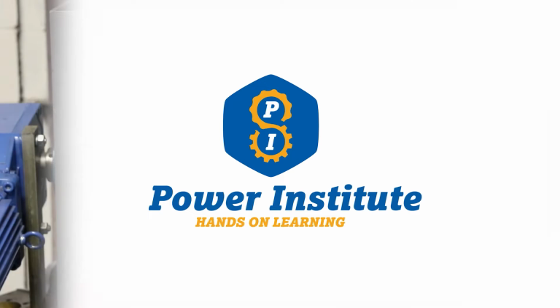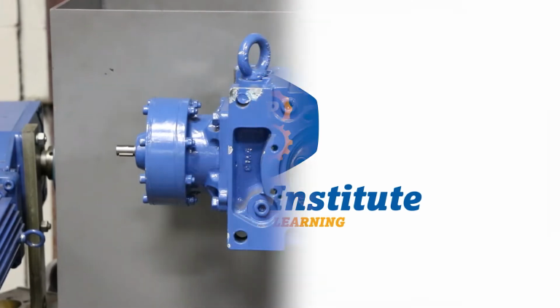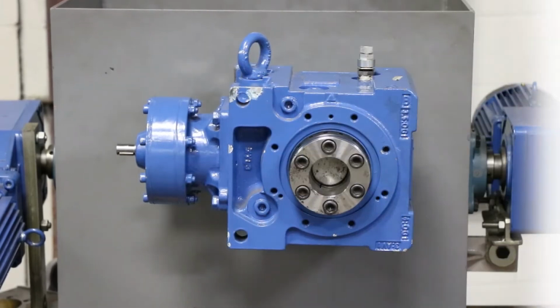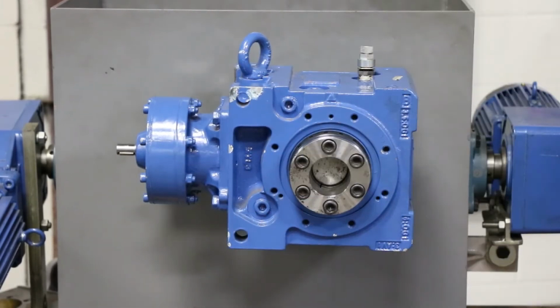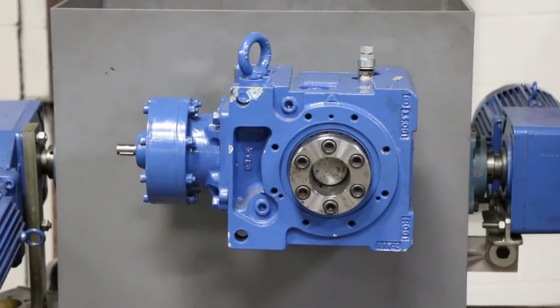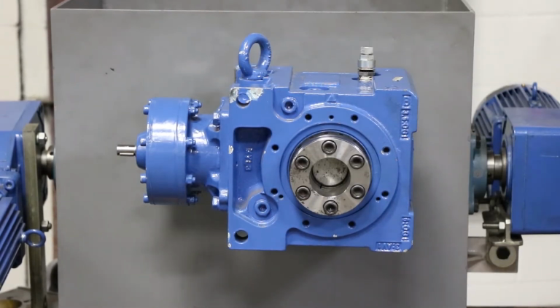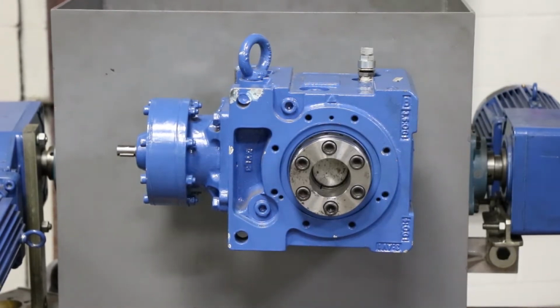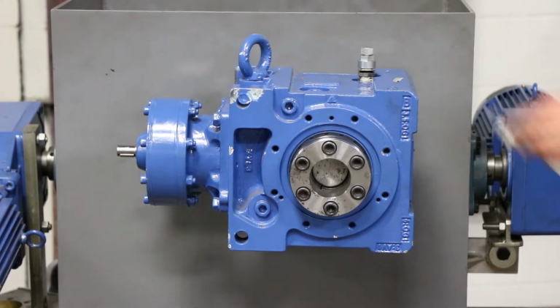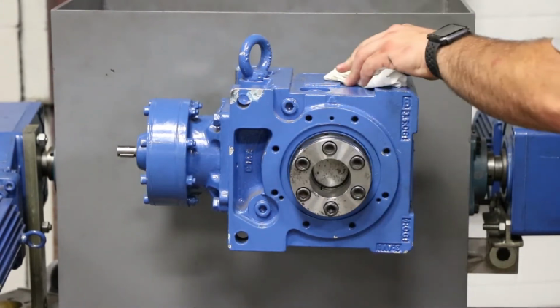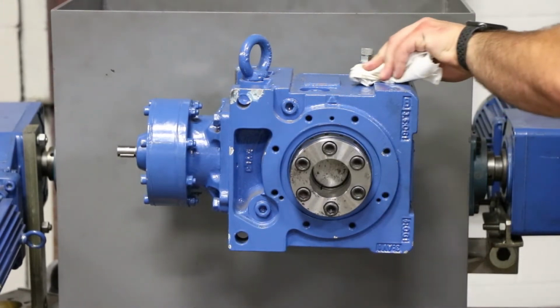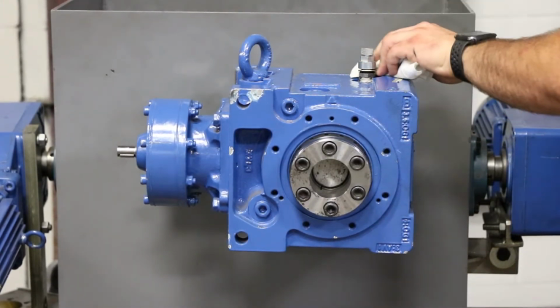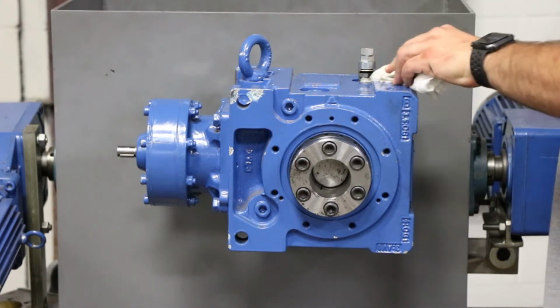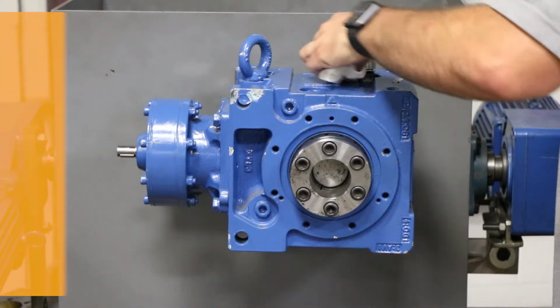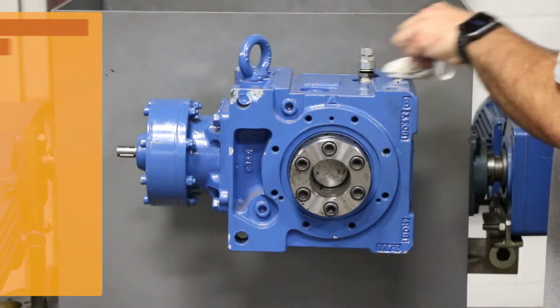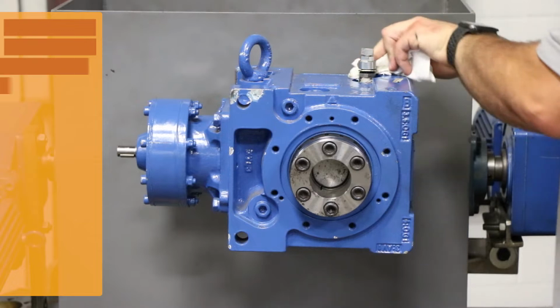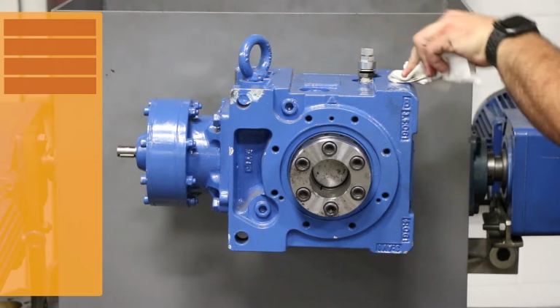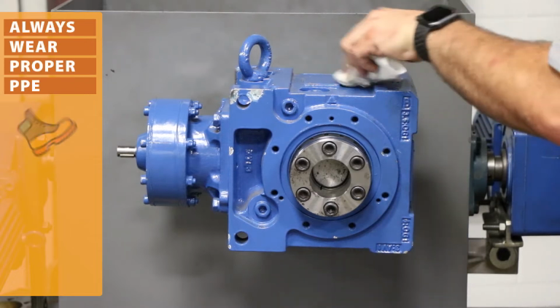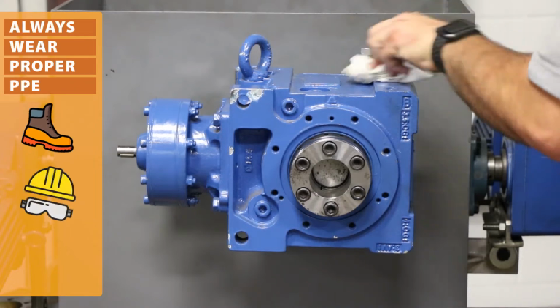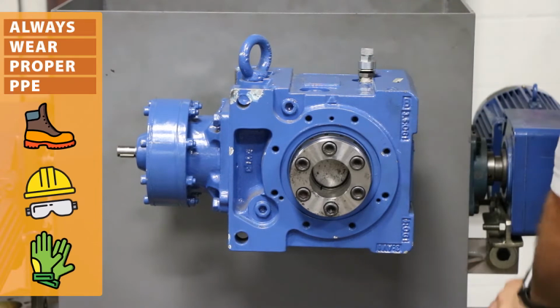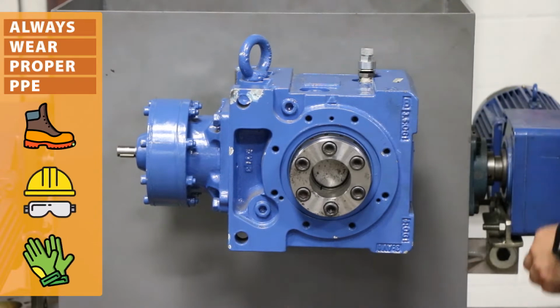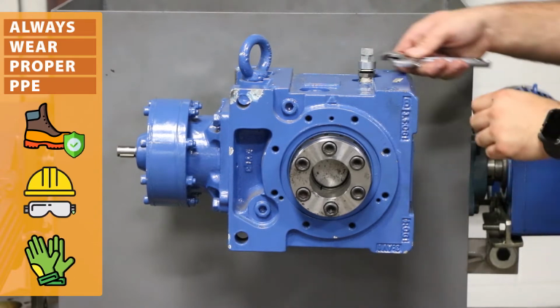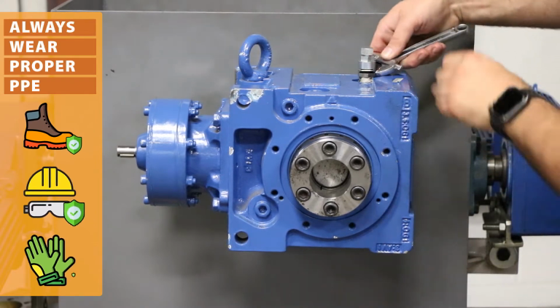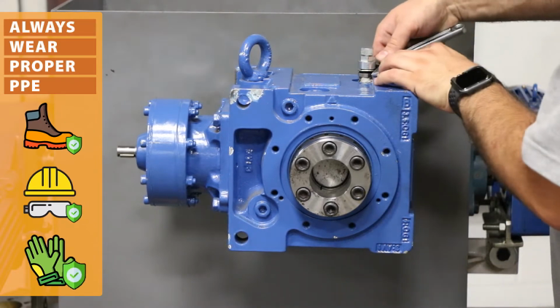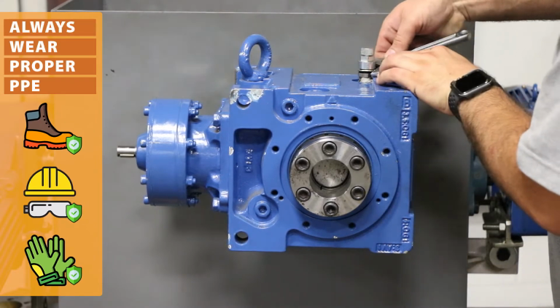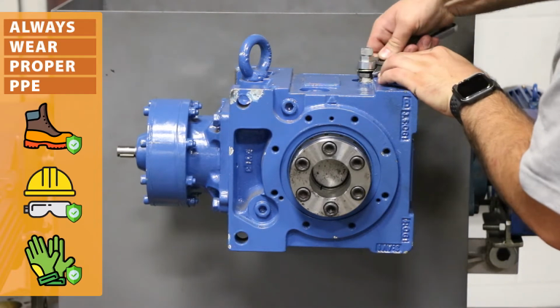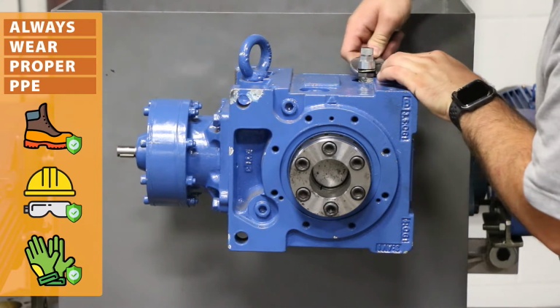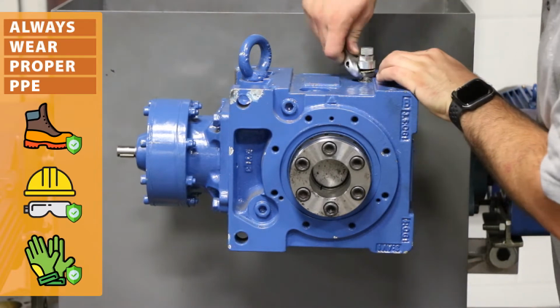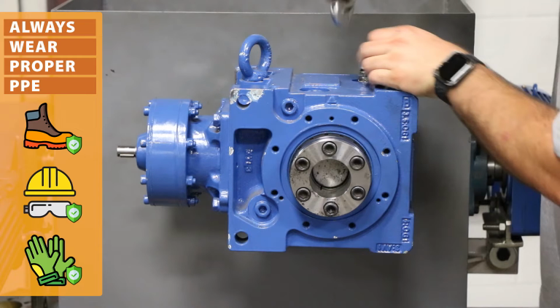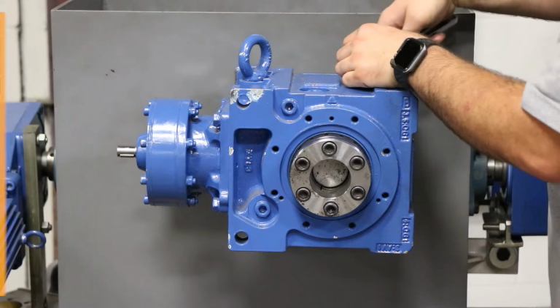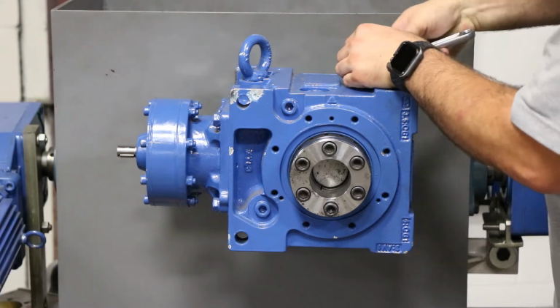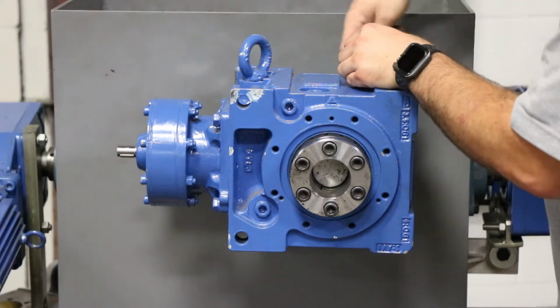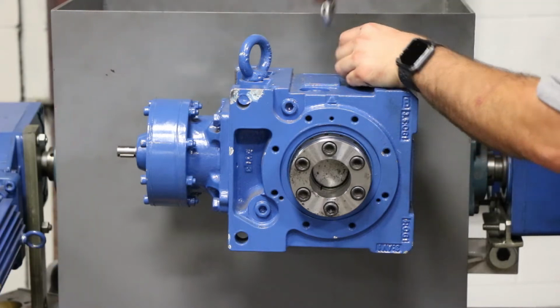The first step in our change from Y1 to Y3 process is you have to remove the breather. You're going to wipe off the surface, make sure no debris or dust is sitting around the breather port, and then simply unscrew the breather and remove it.